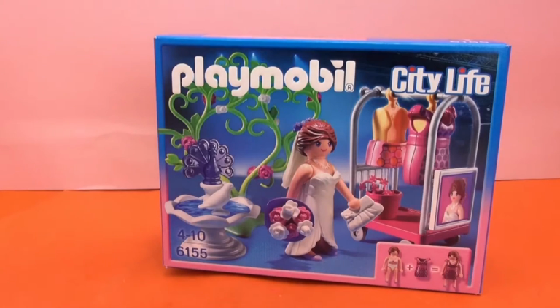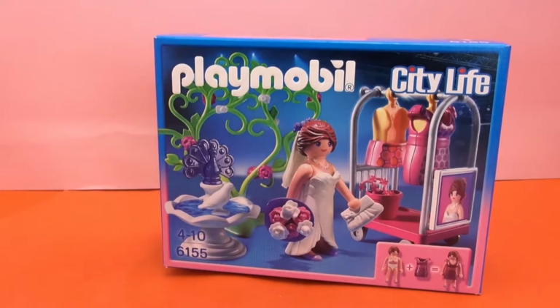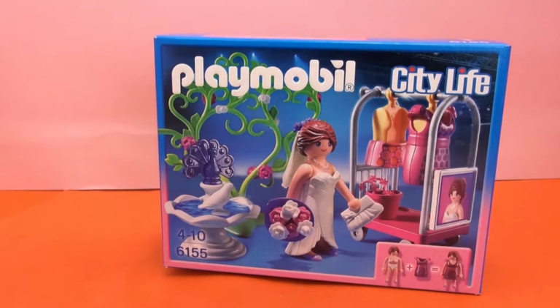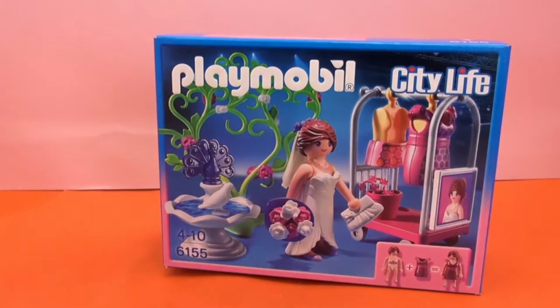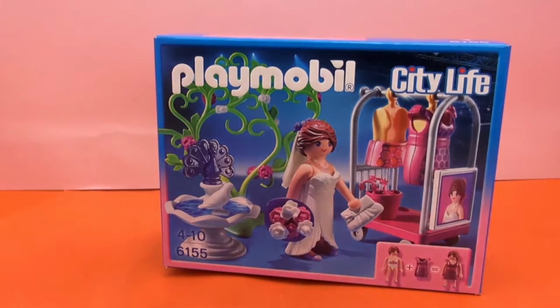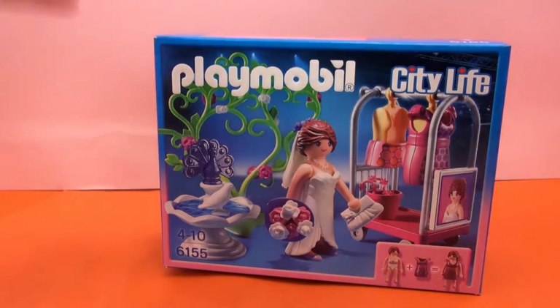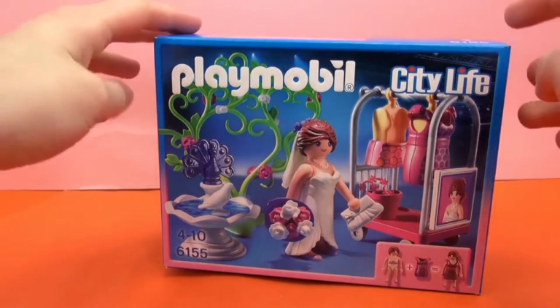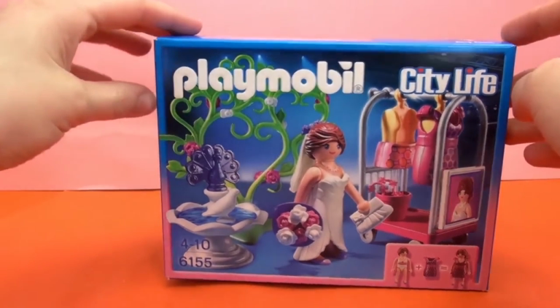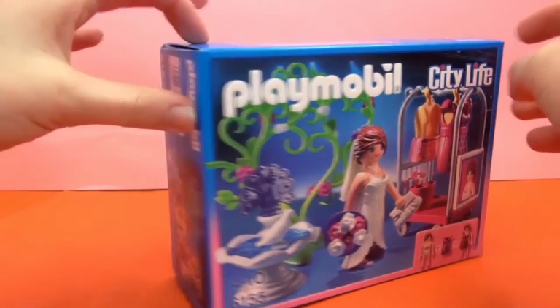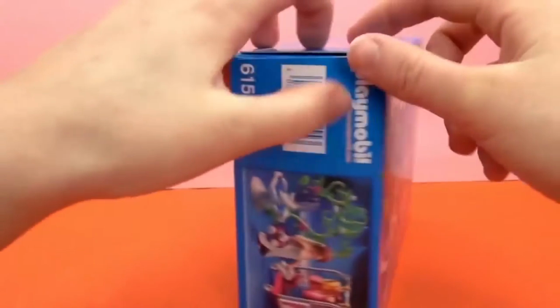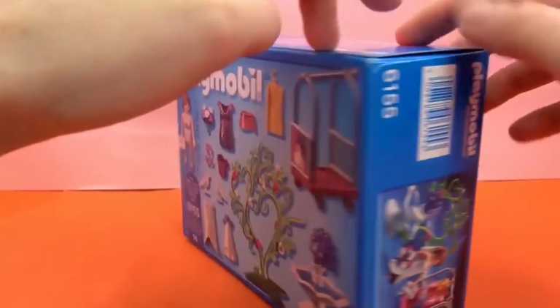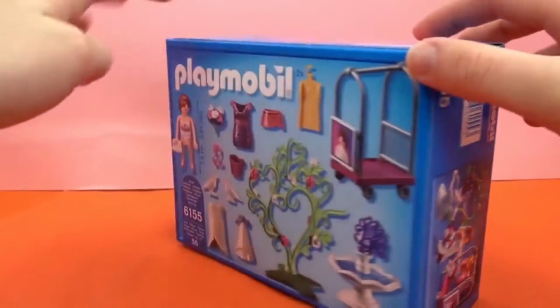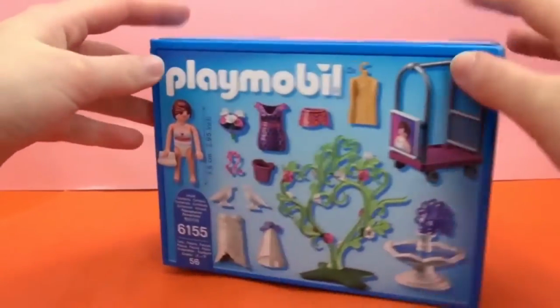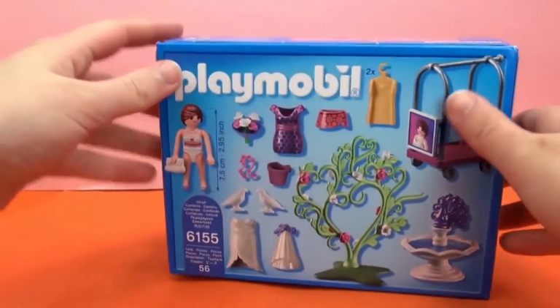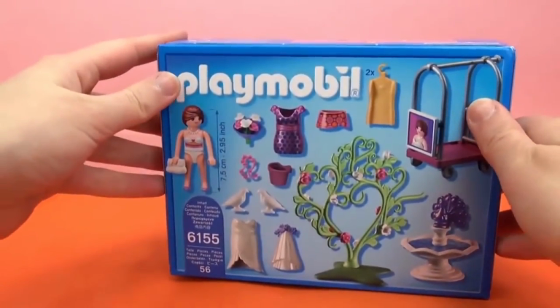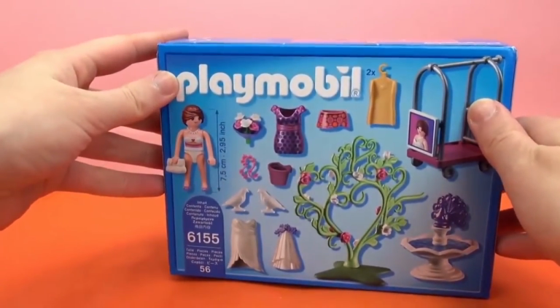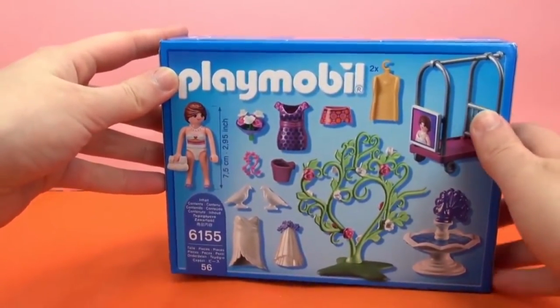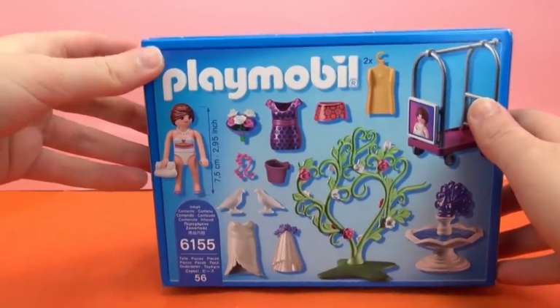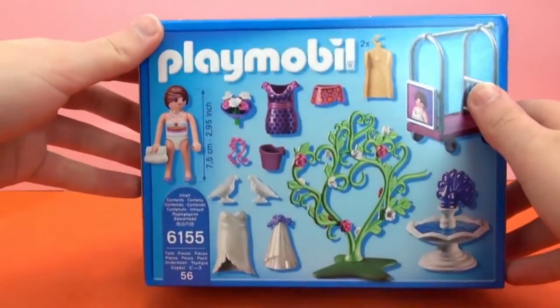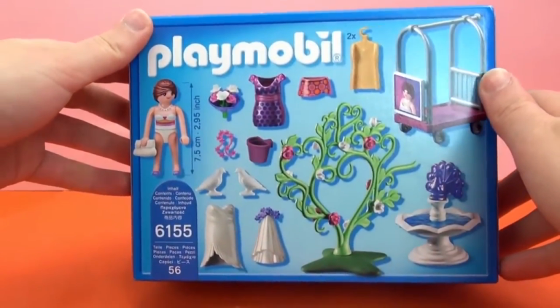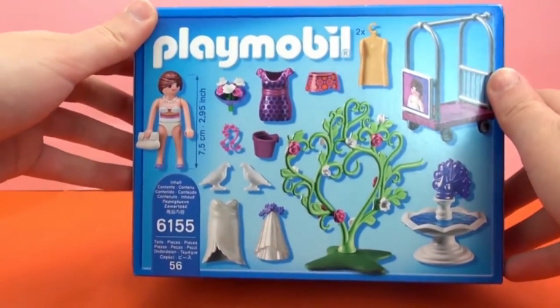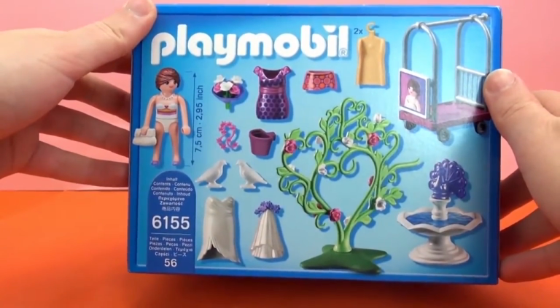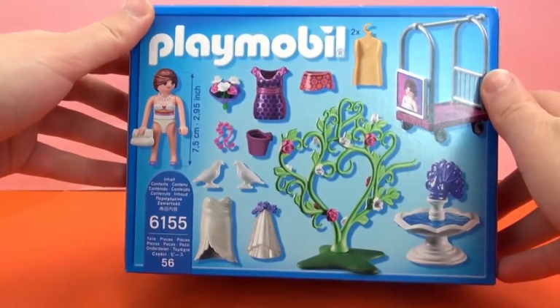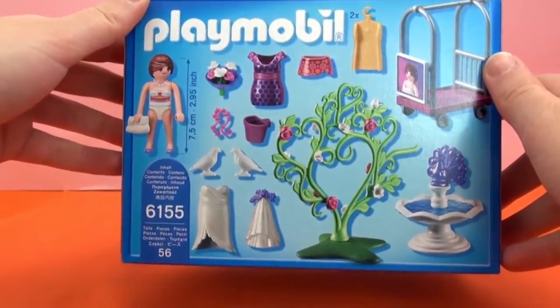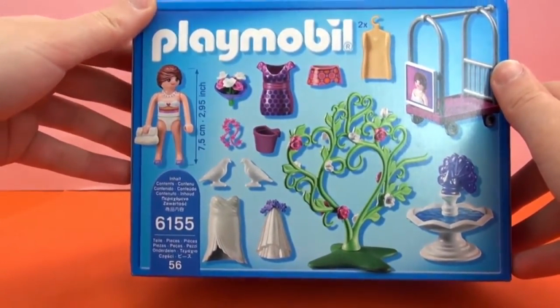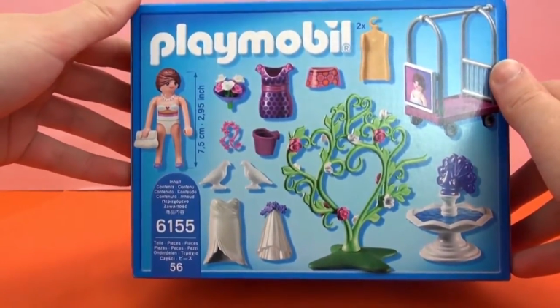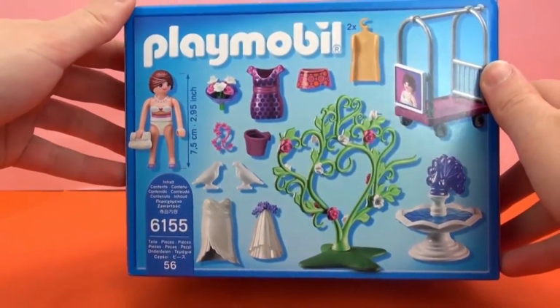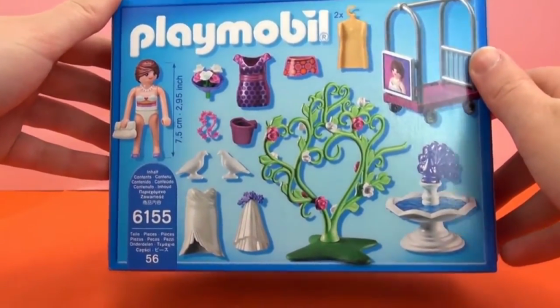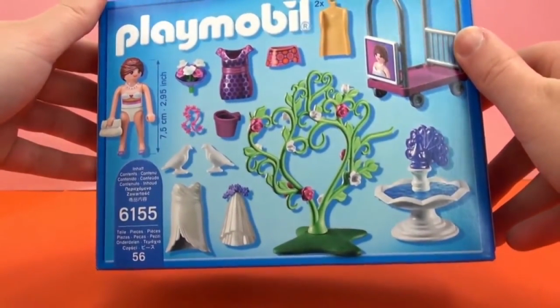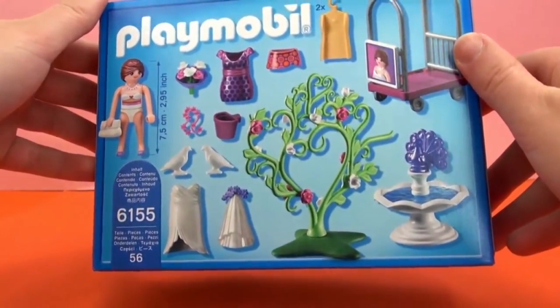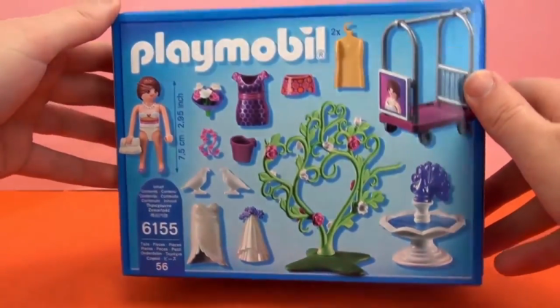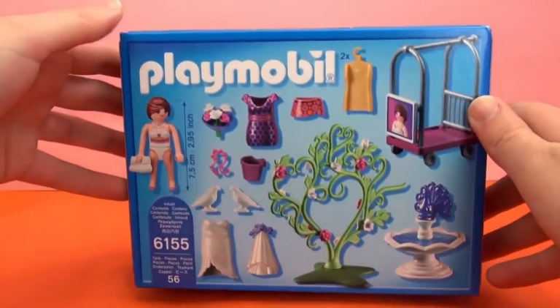This is intended for kids ages 4 and up and we've got lots and lots of pieces — 56 all together. She comes with three different outfits.